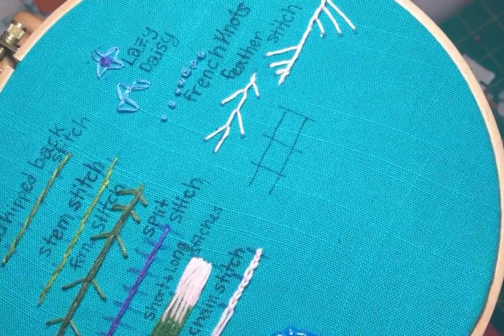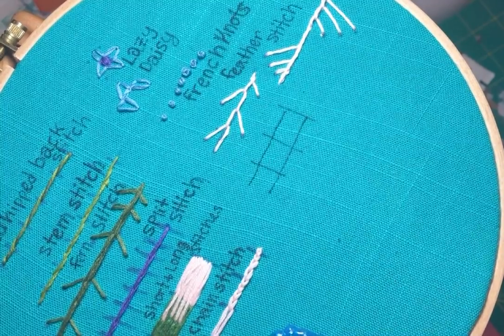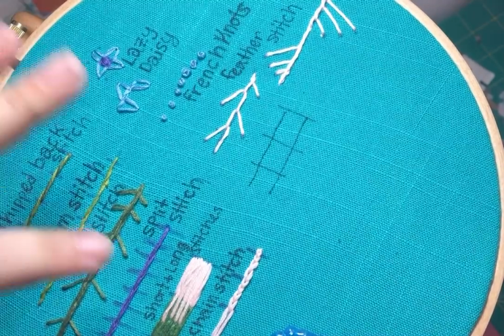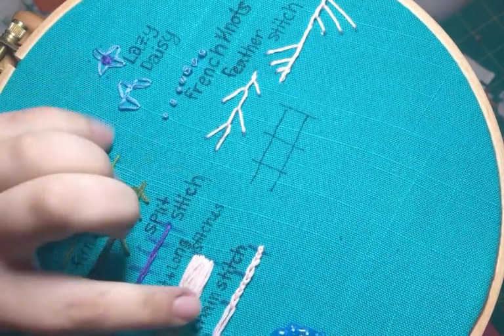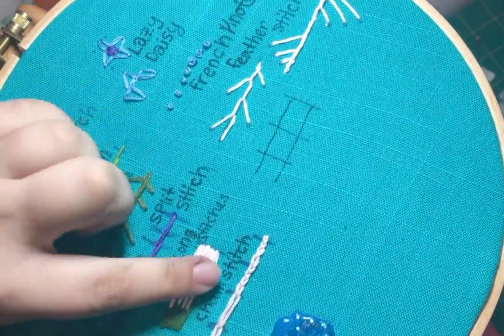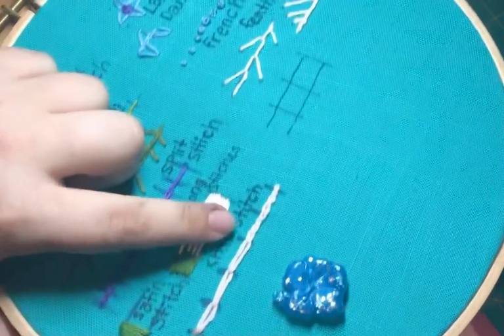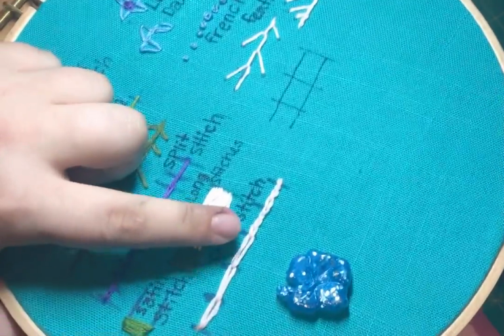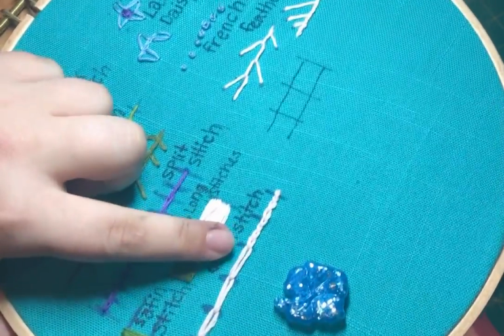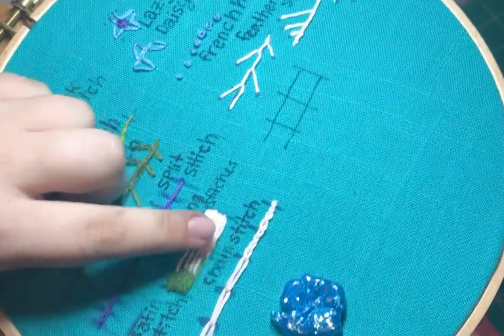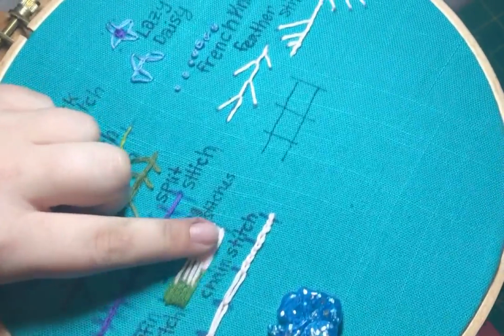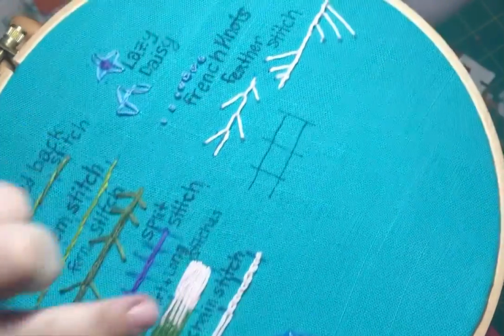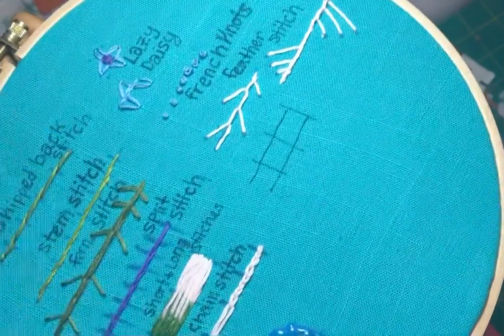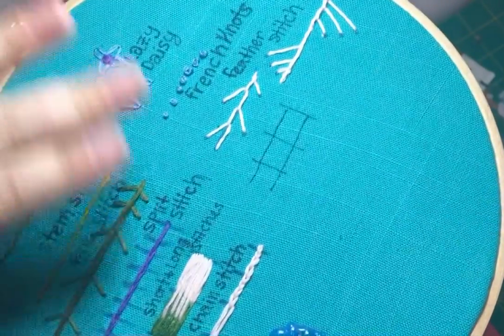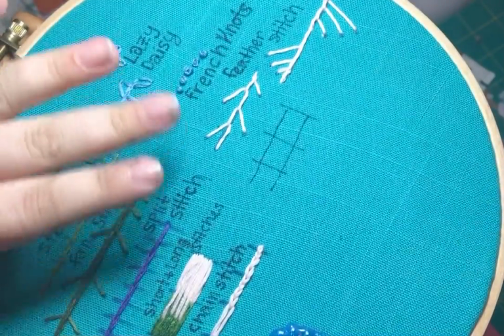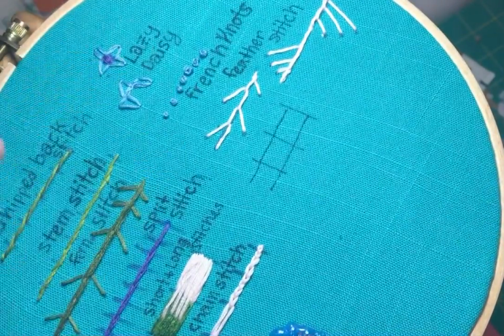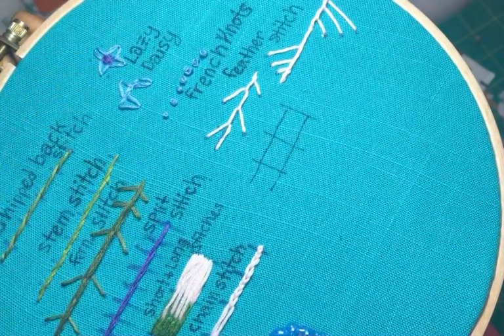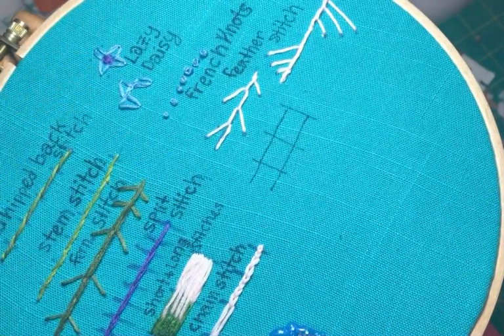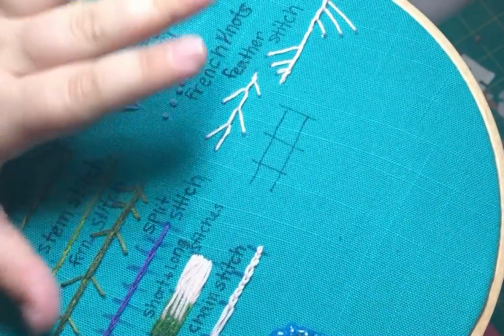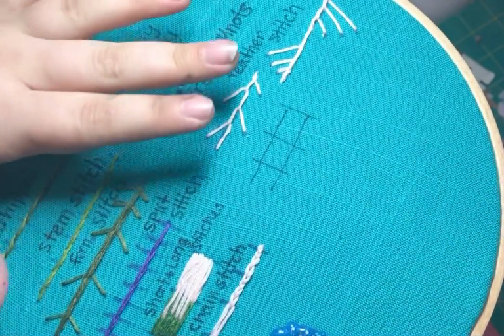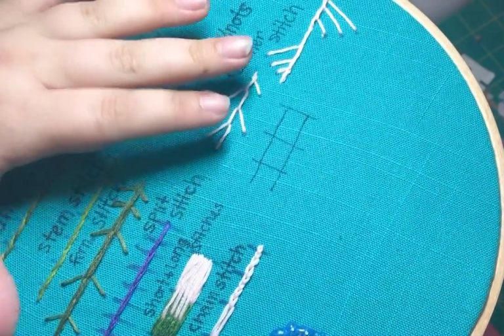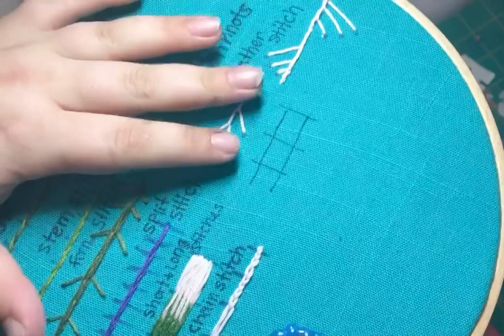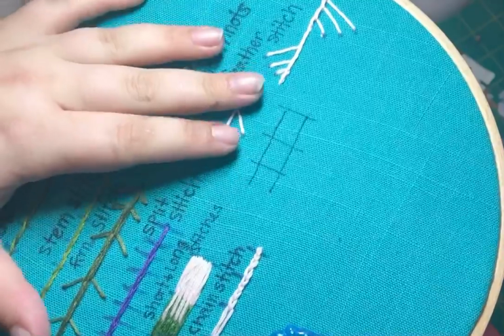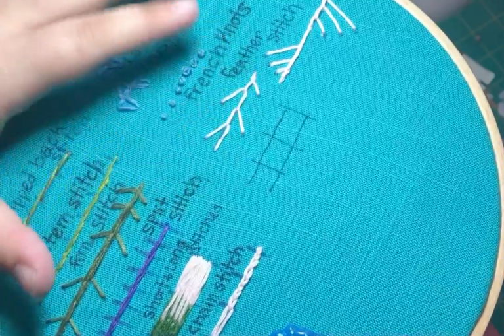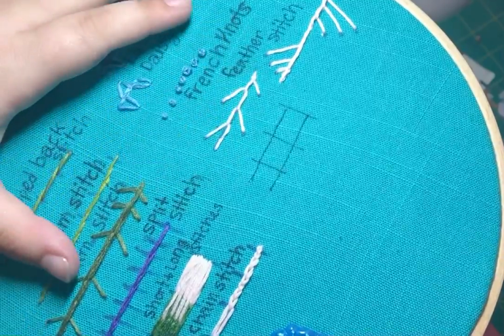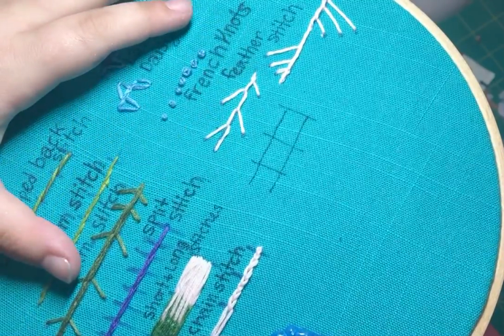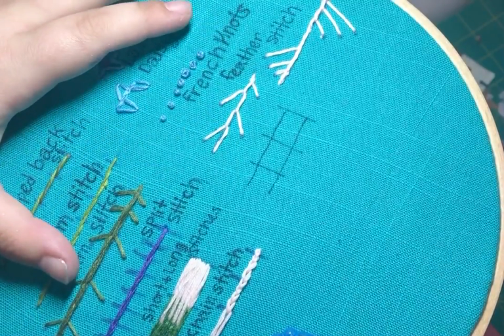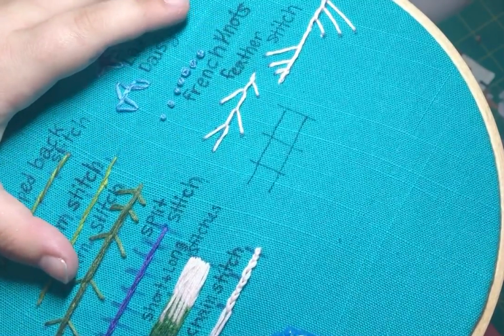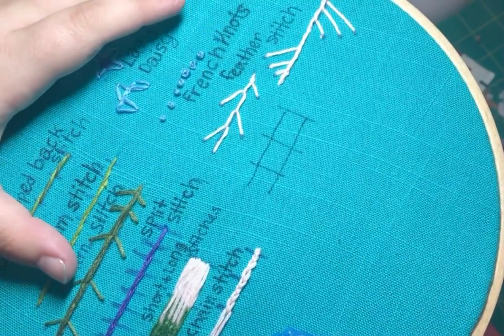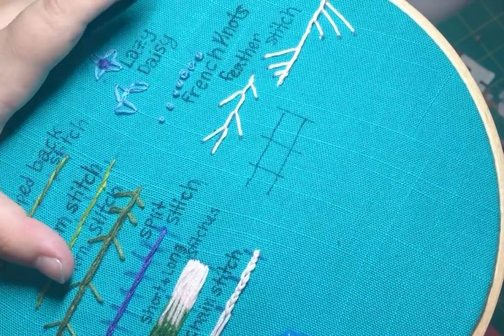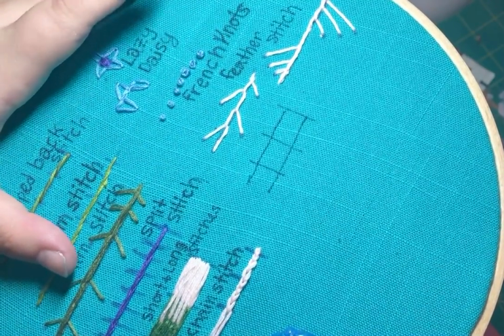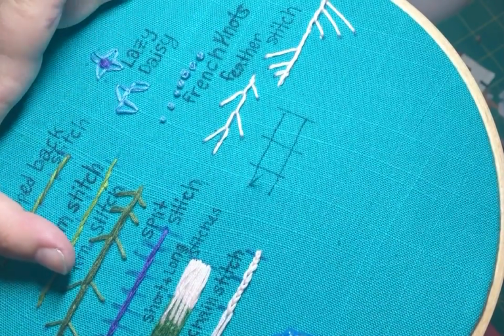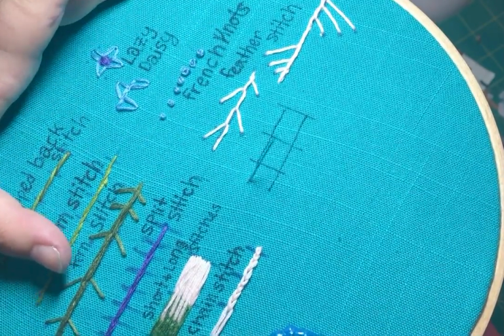Now that you've gotten the hang of chain stitch, it's time to move on to a more complicated form of chain stitch, which is open chain stitch — similar but different.